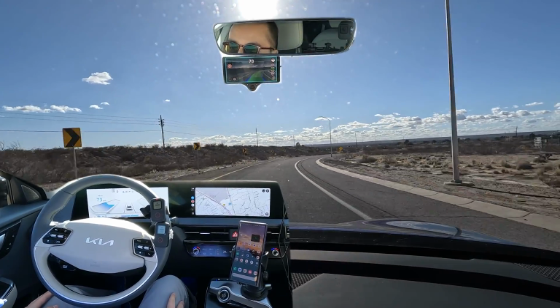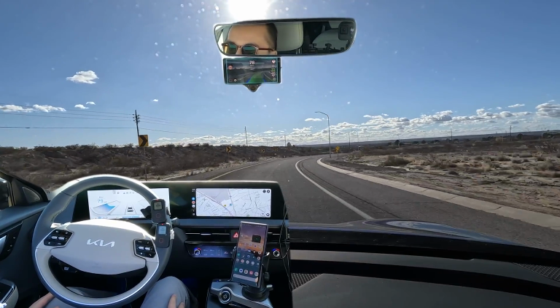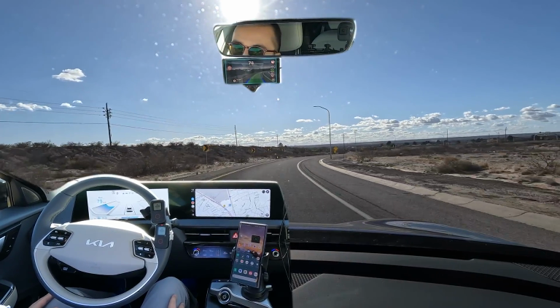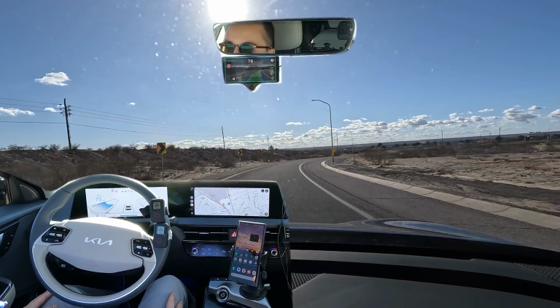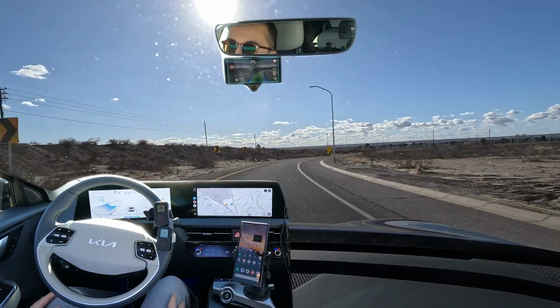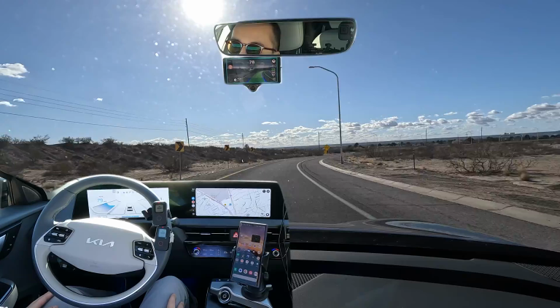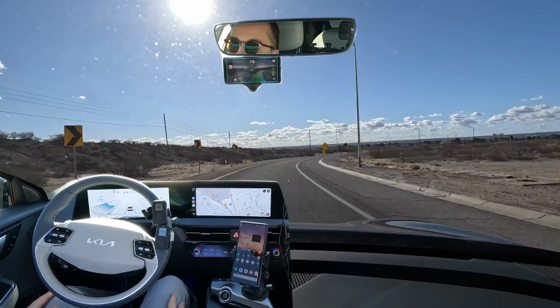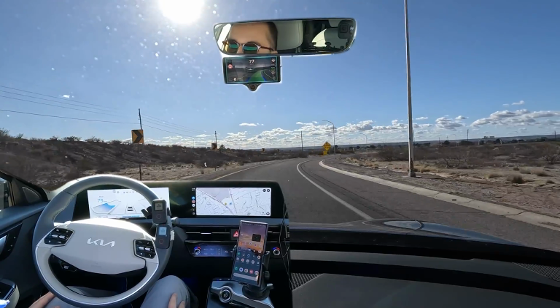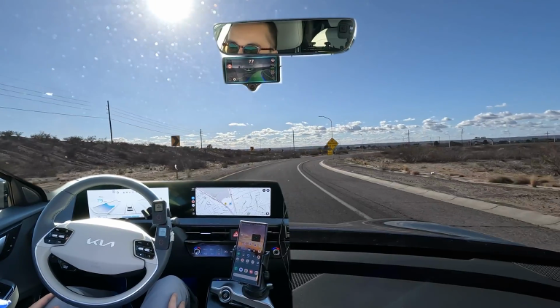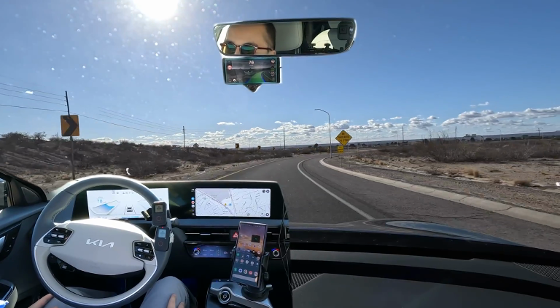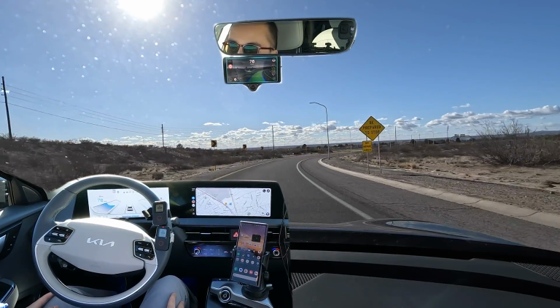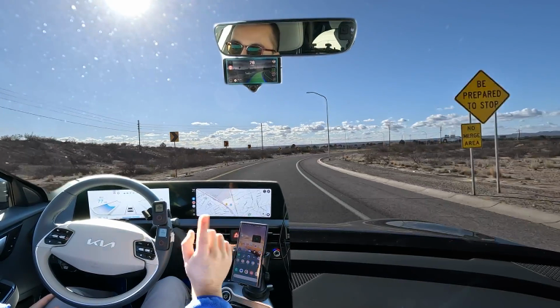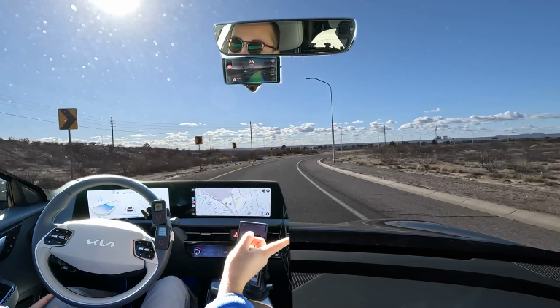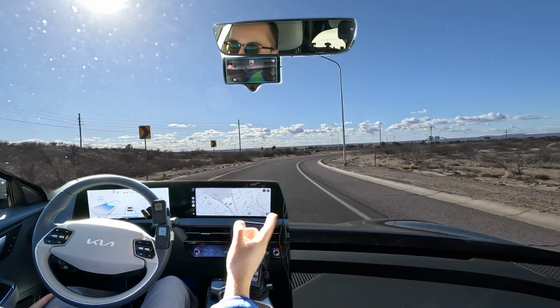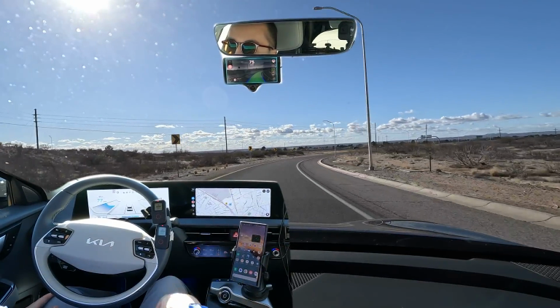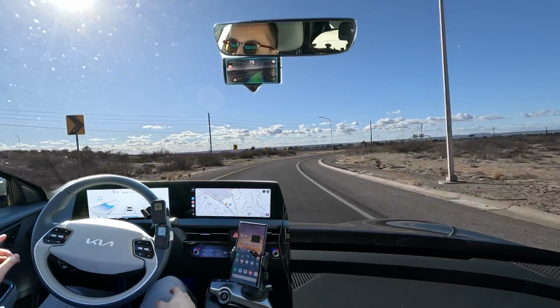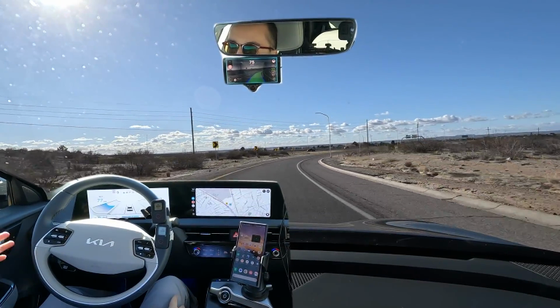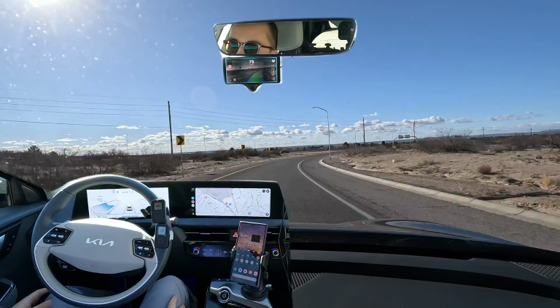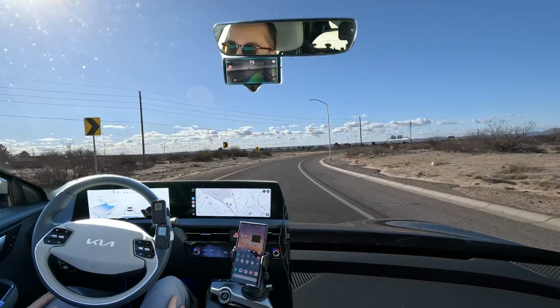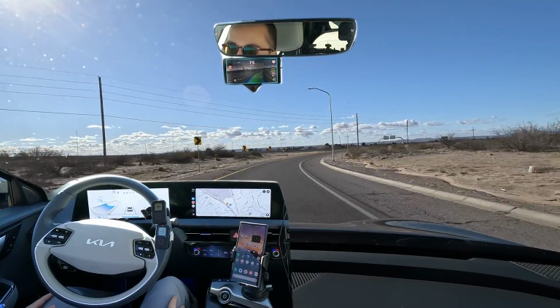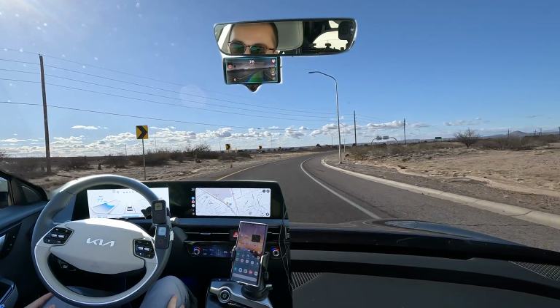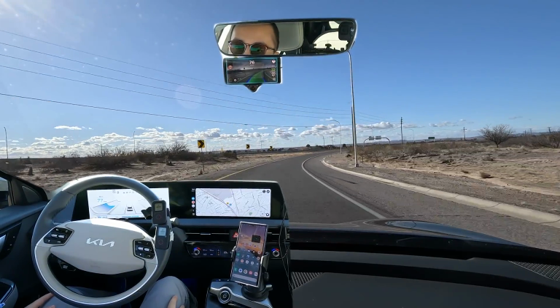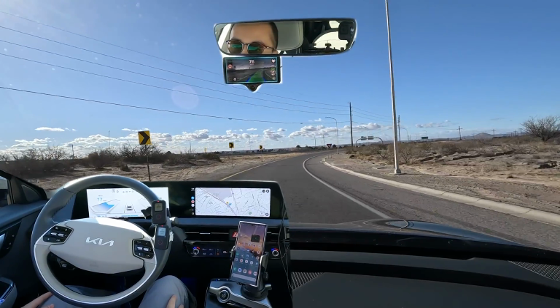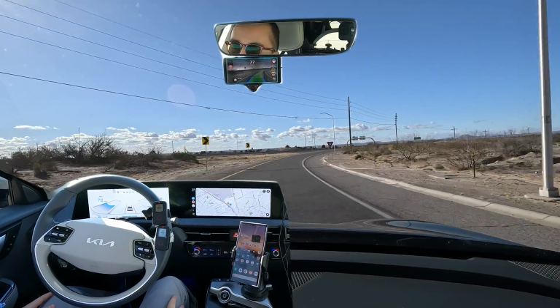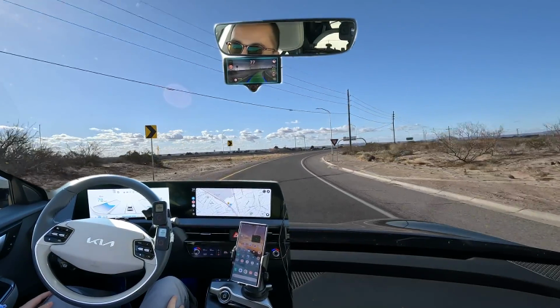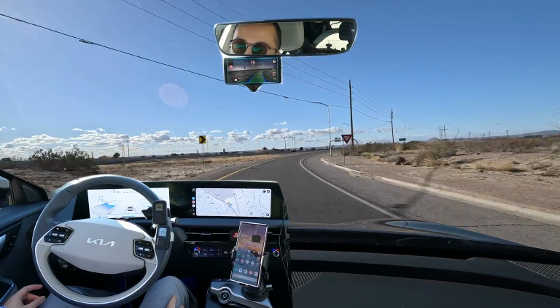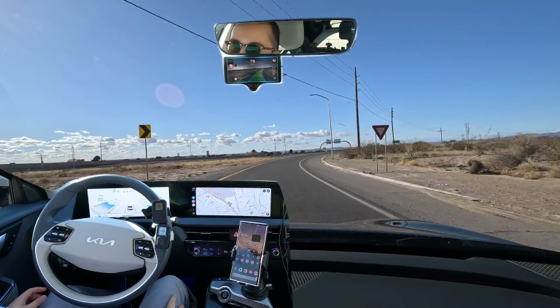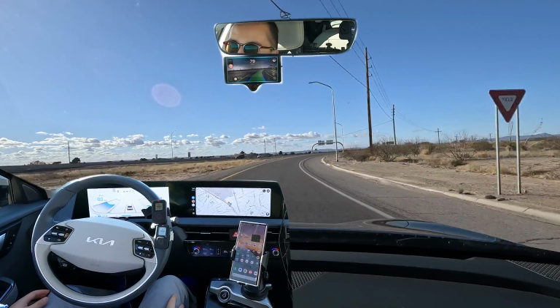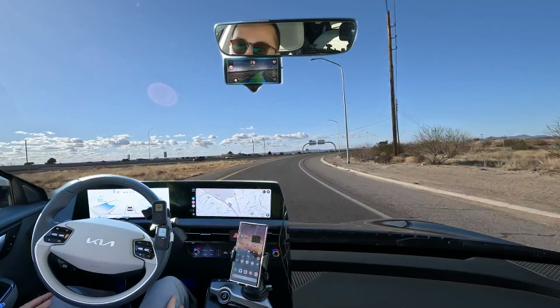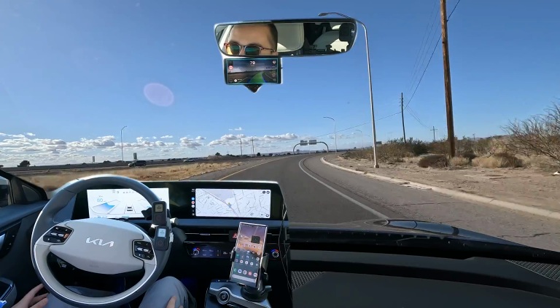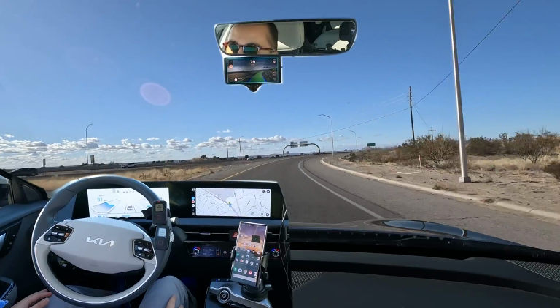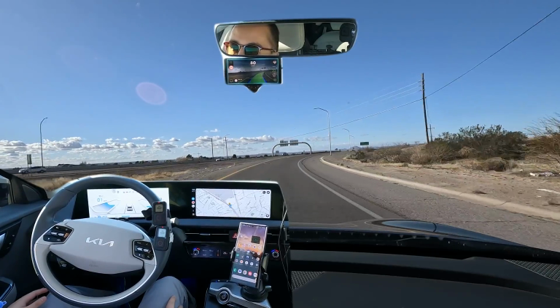You can see it's holding the lane pretty well and pretty well centered — not going too far to the right towards the shoulder or too far to the left. That's really good. And you can see it's outputting about 13 degrees of steering.